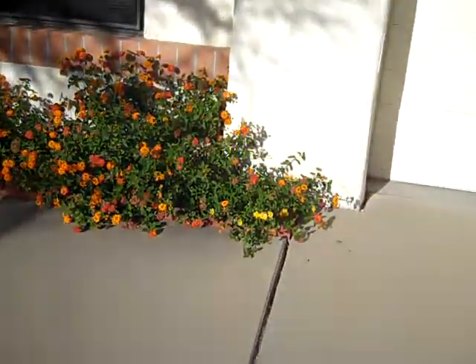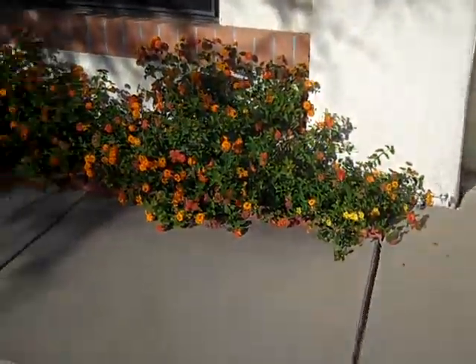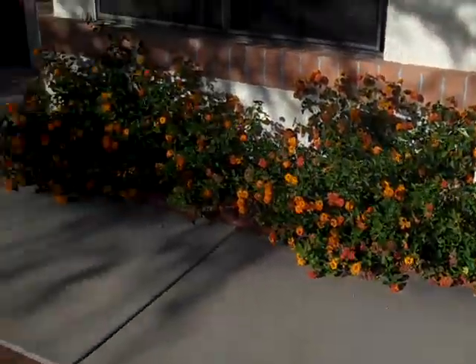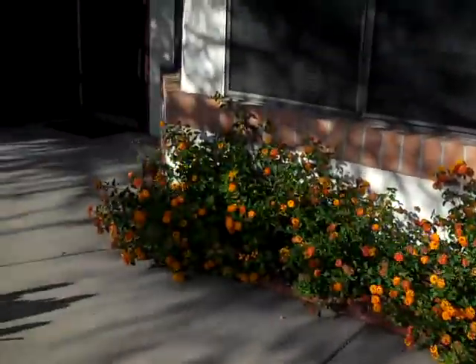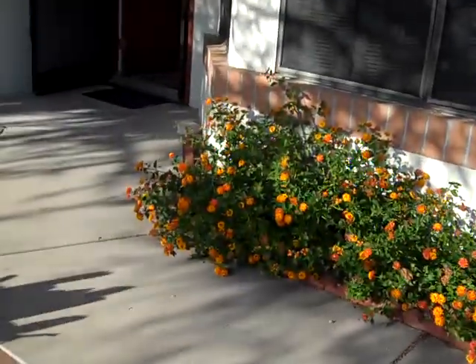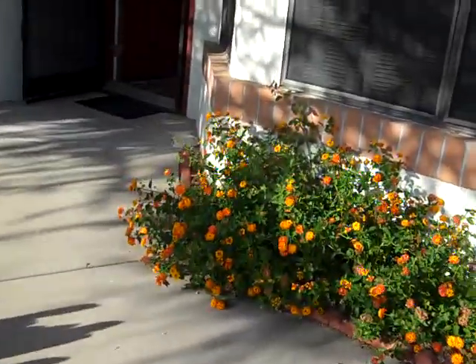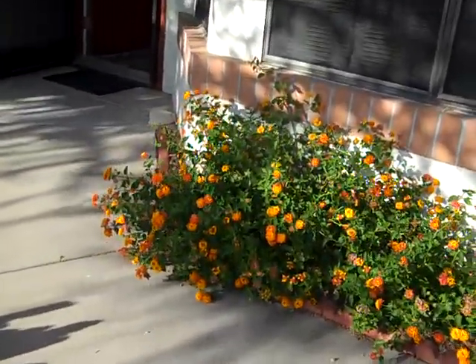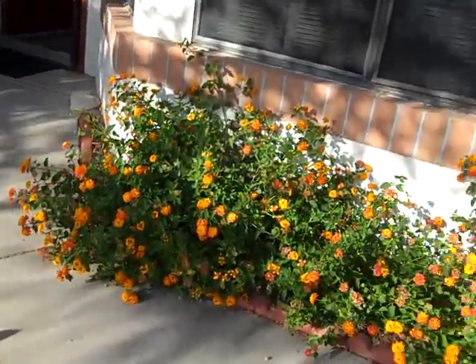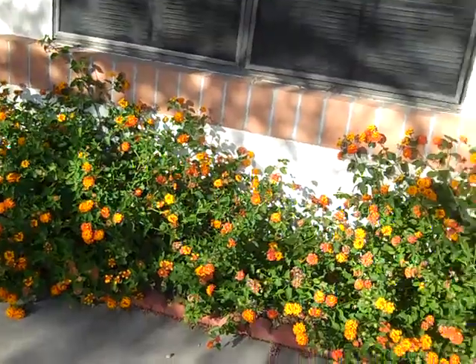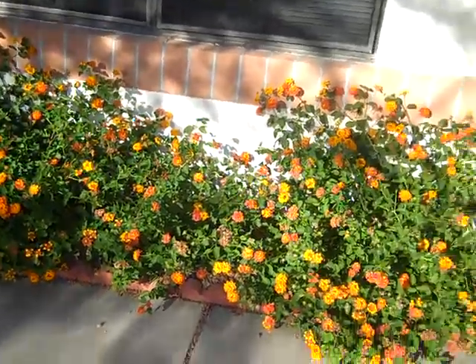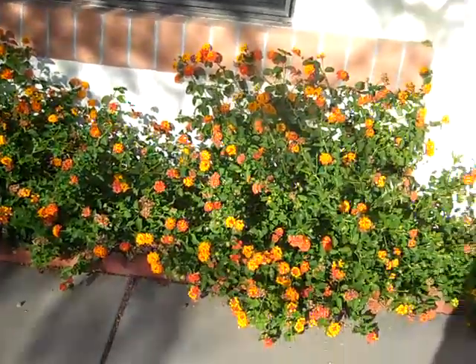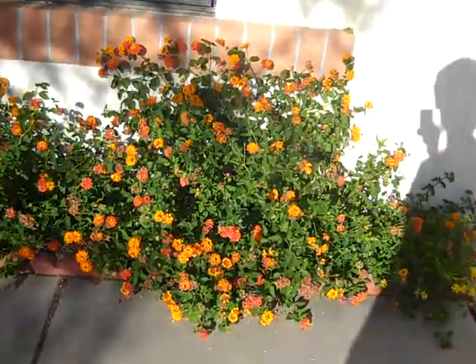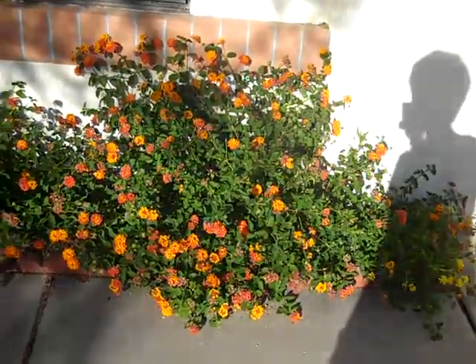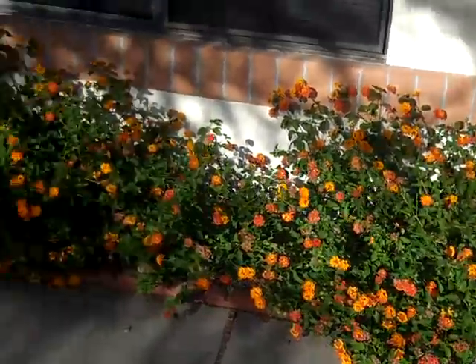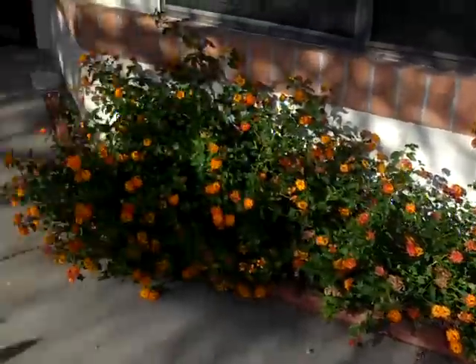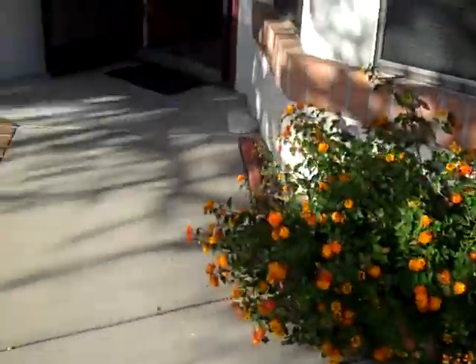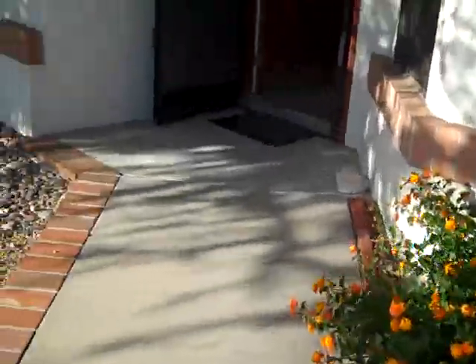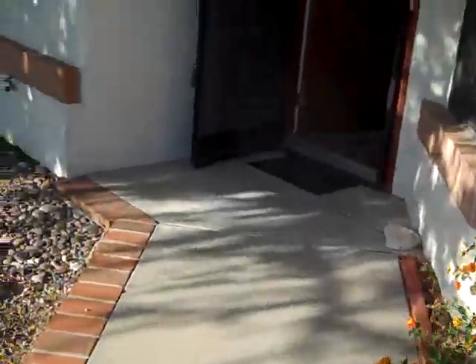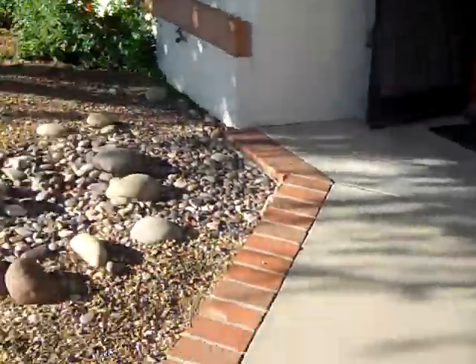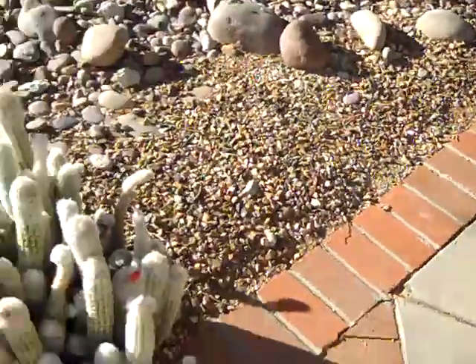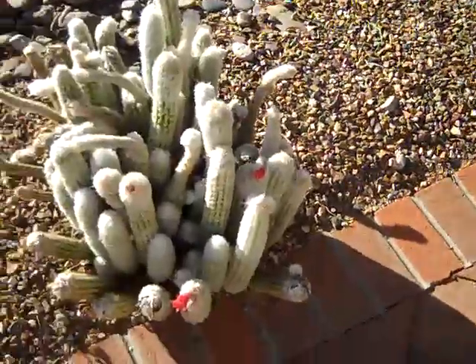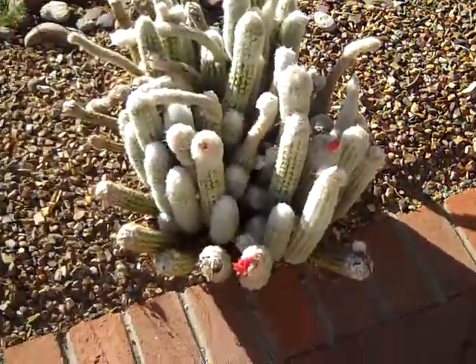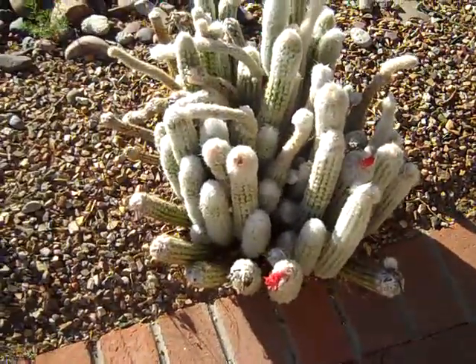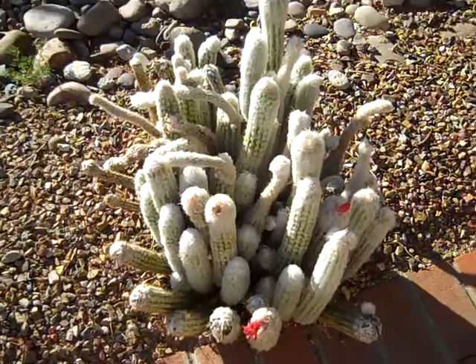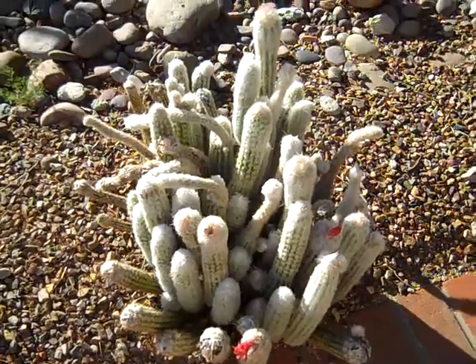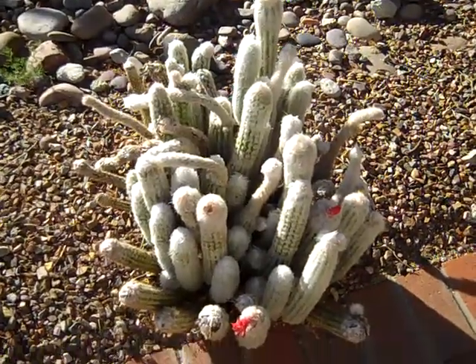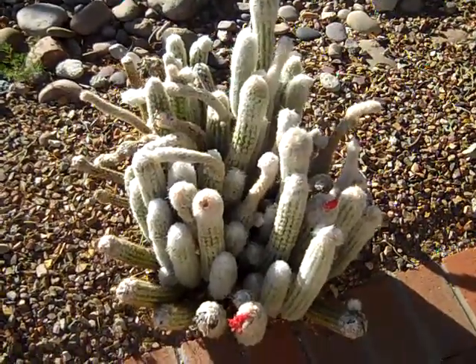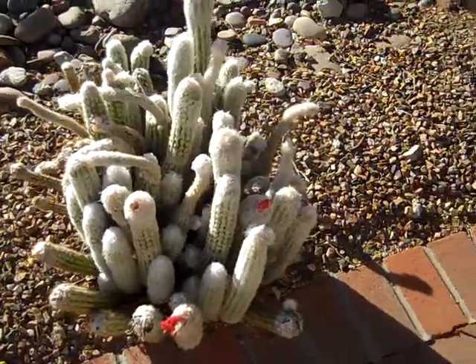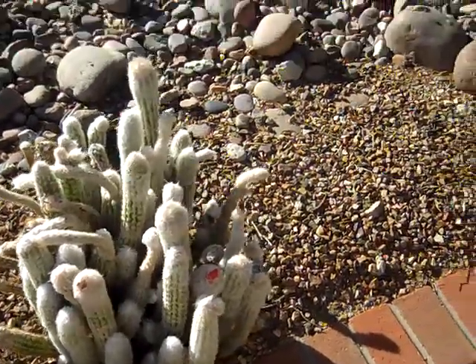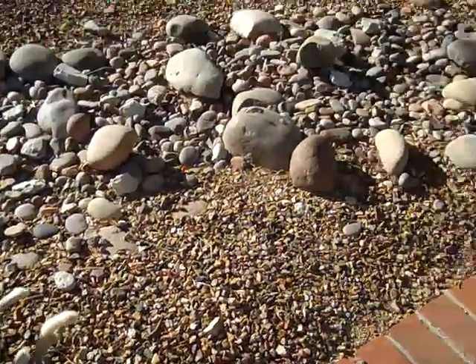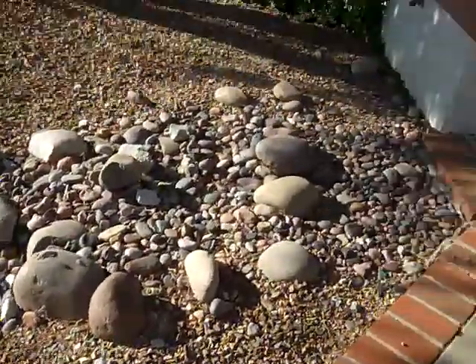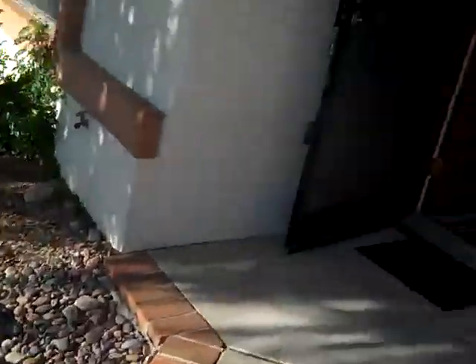Look at all these pretty lantana. Very, very lush, pretty plants here. And look at this cactus — isn't that cool? I love these. They're called bearded cactuses.